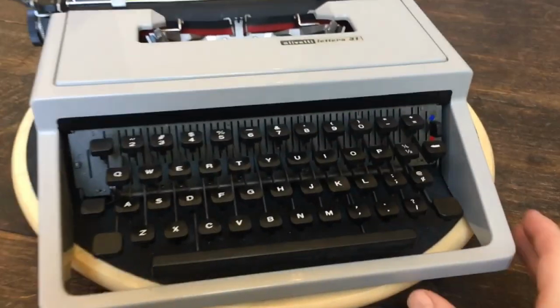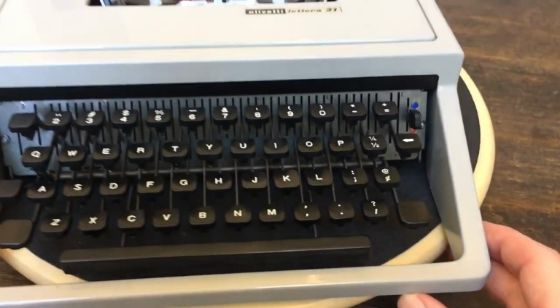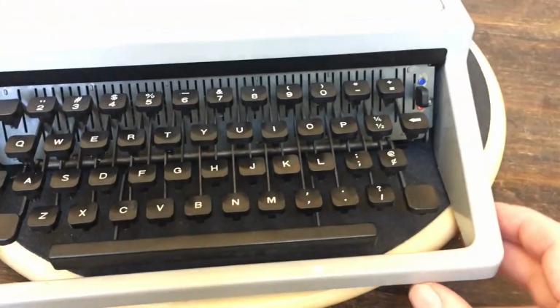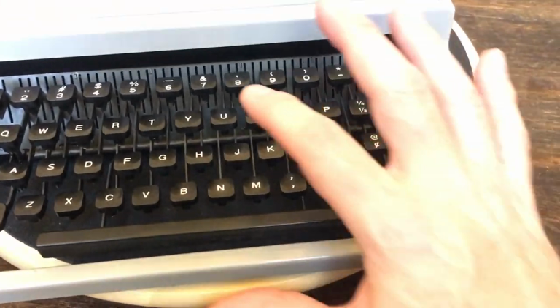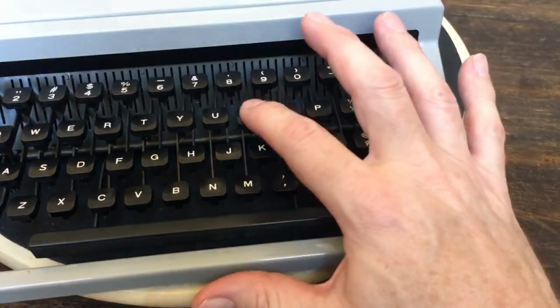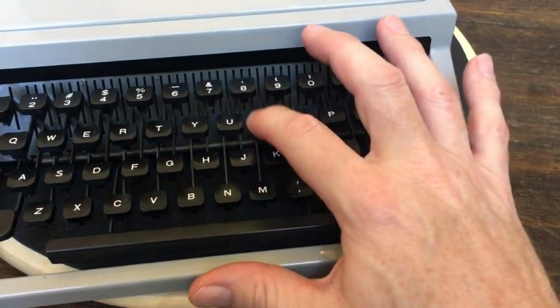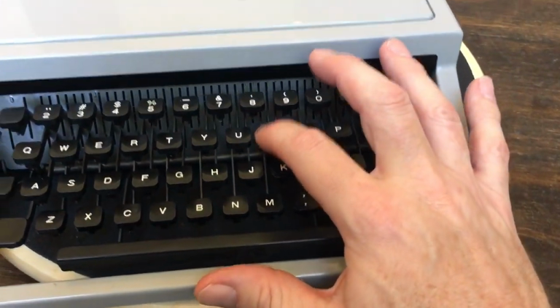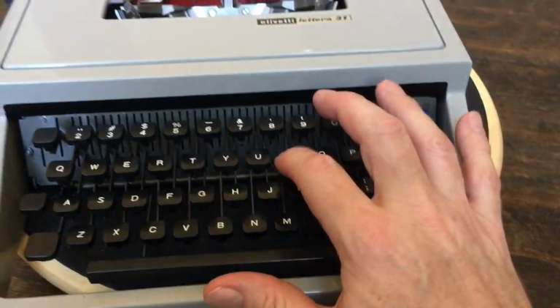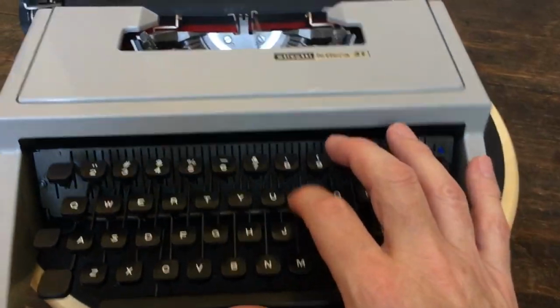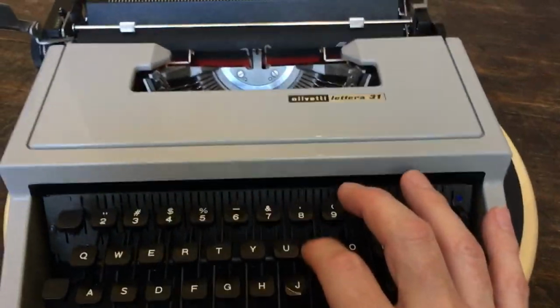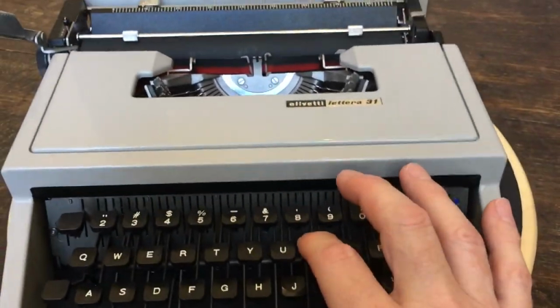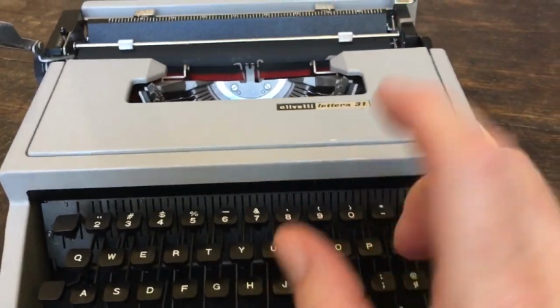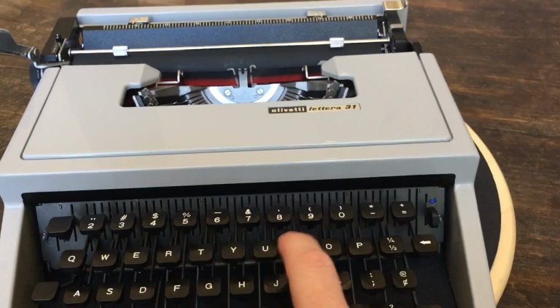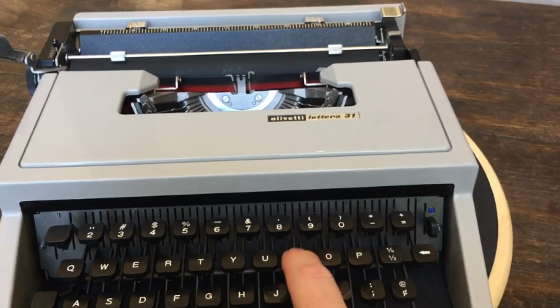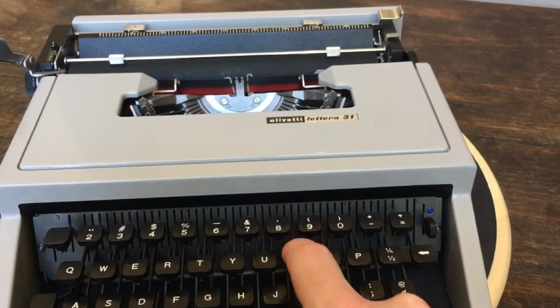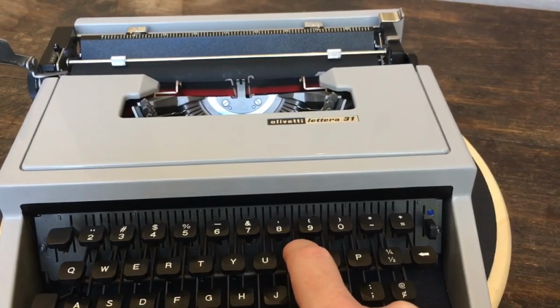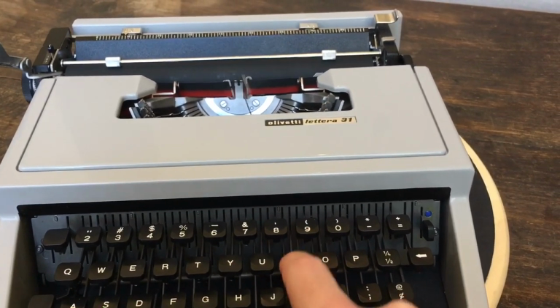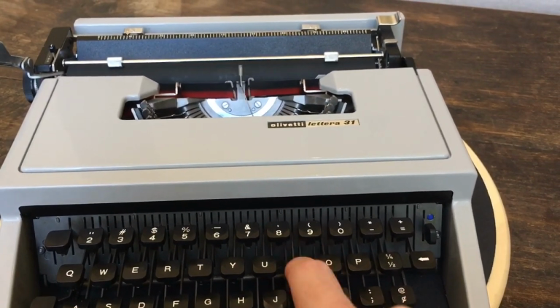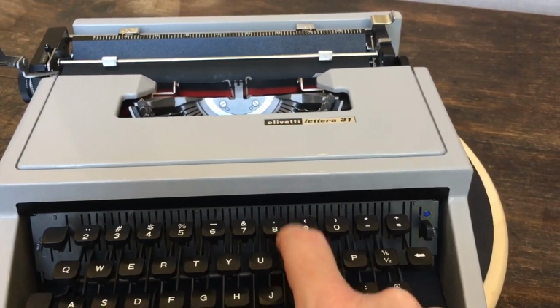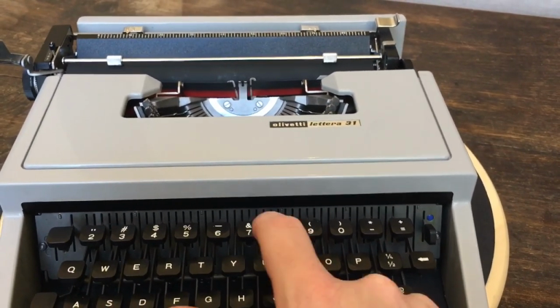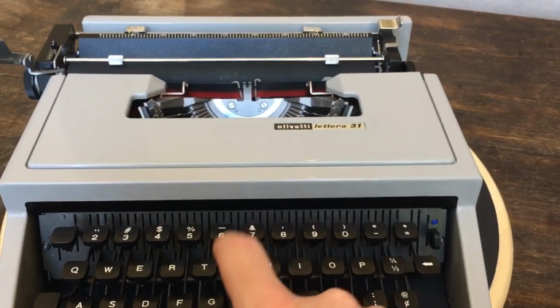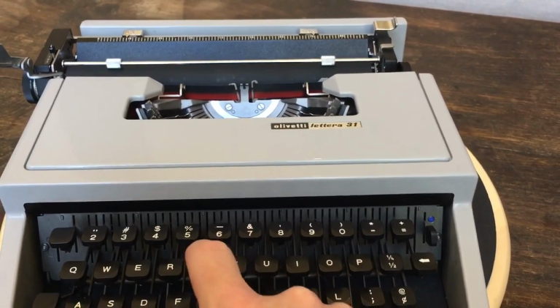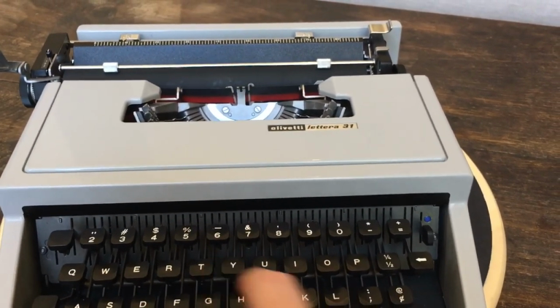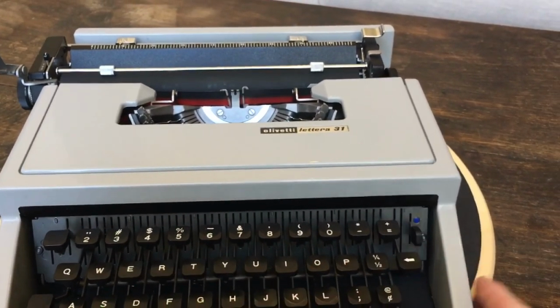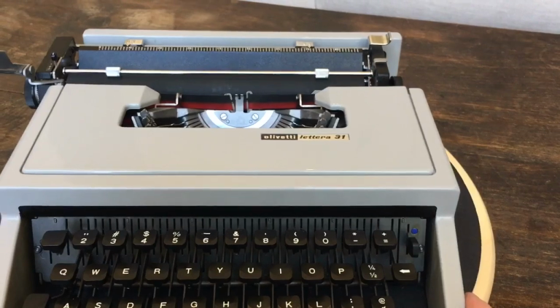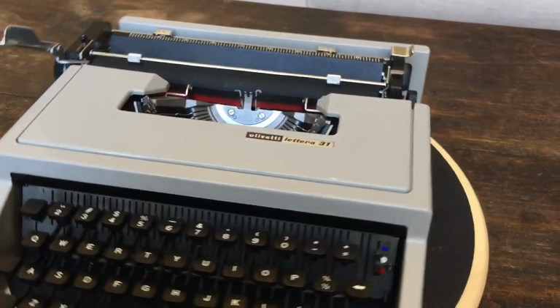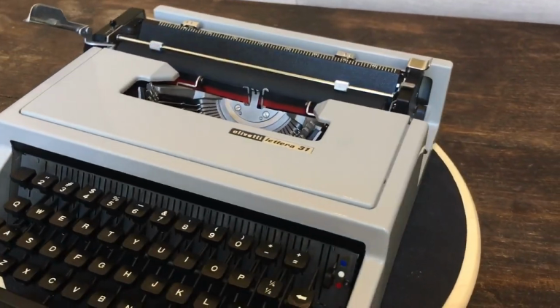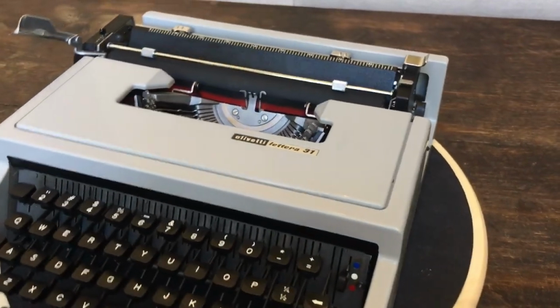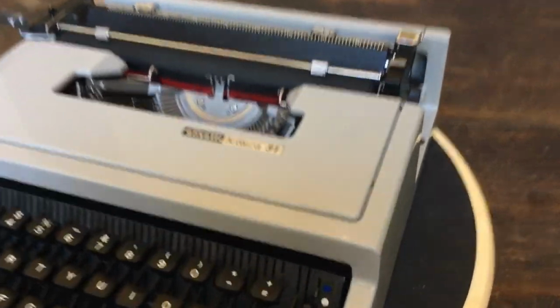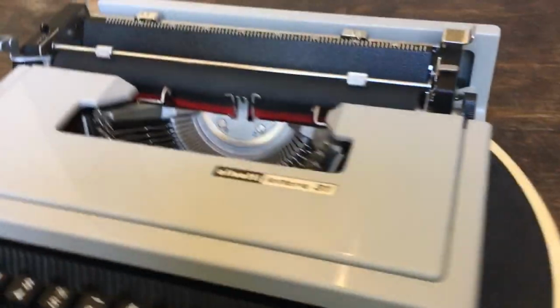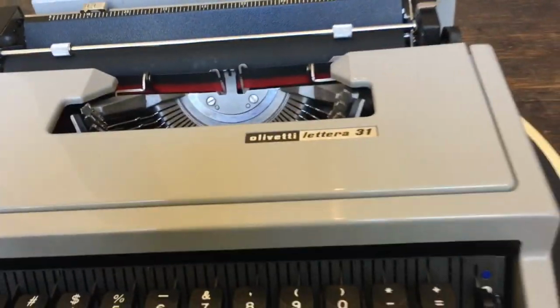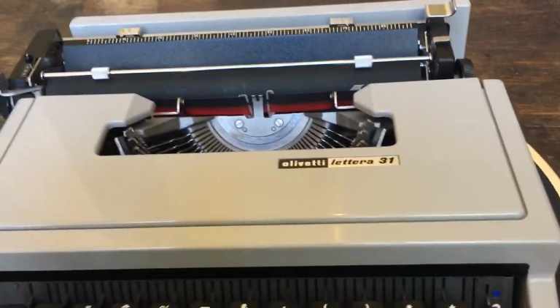Just like on the 32, the chiclet keys really work well for me. The type bars have a momentum when you type that just makes it really snappy. I'm going to show you a couple of the features.